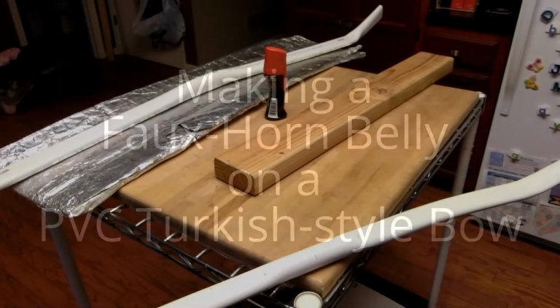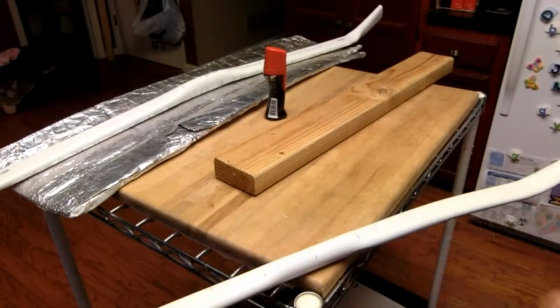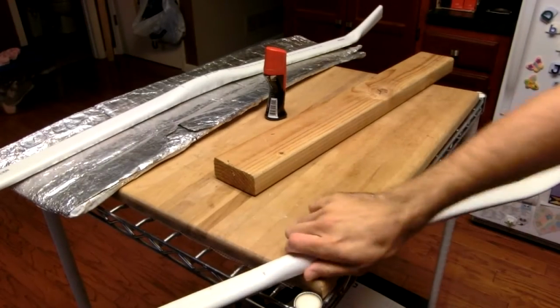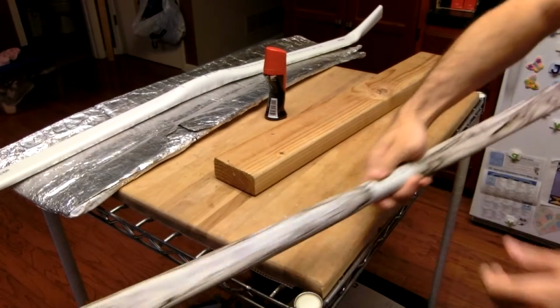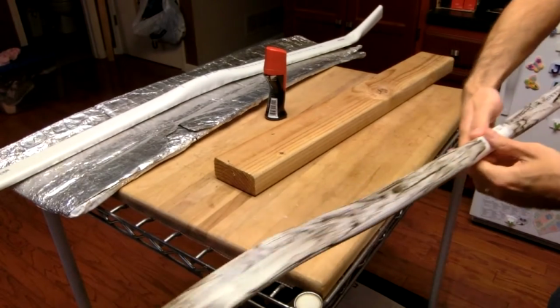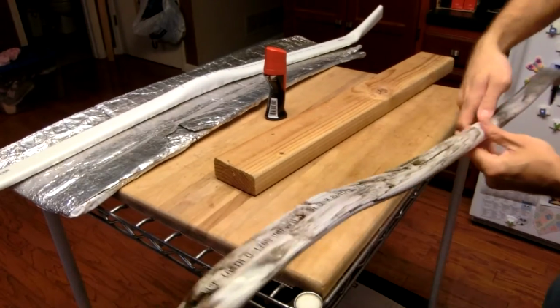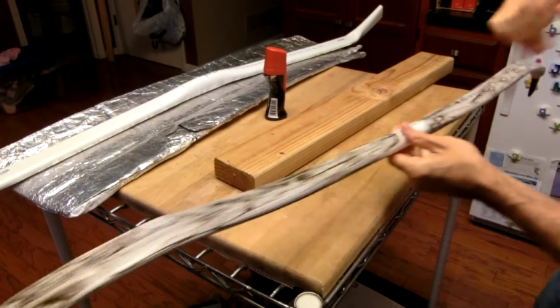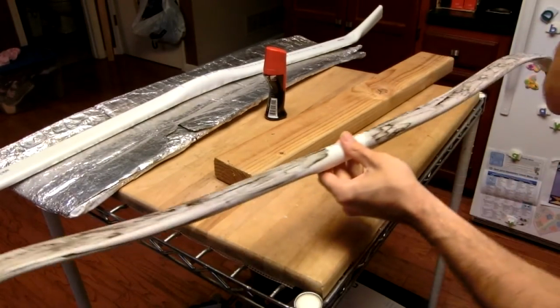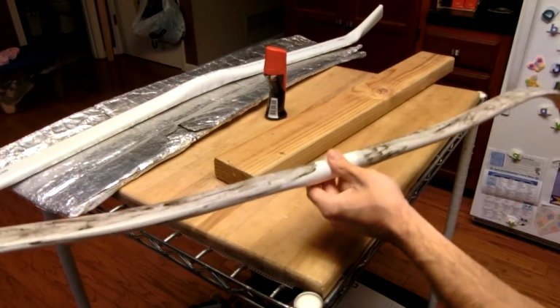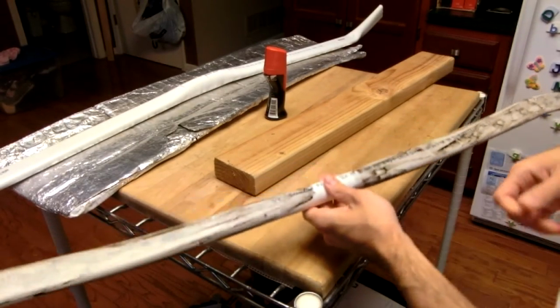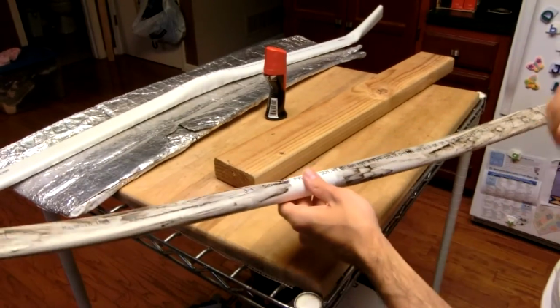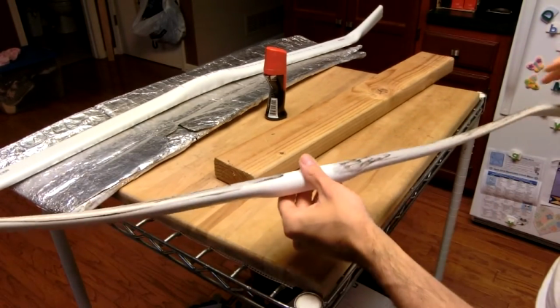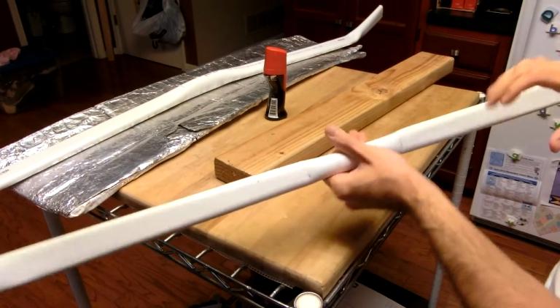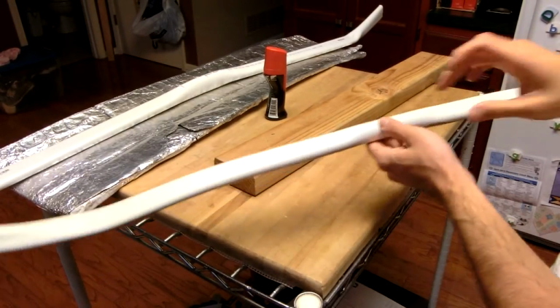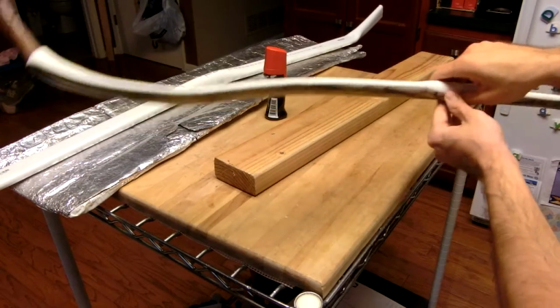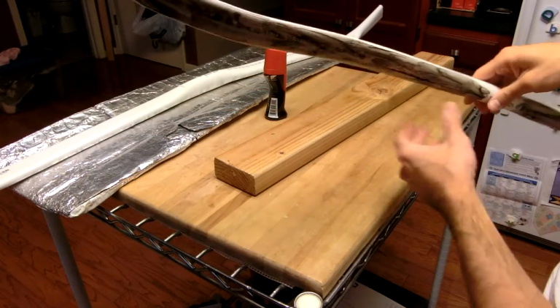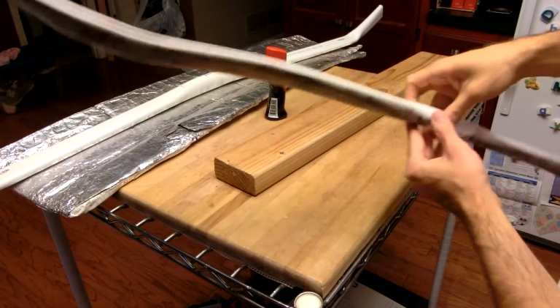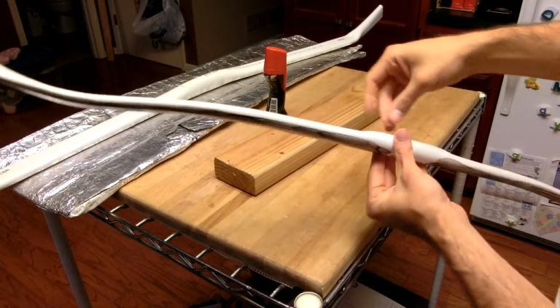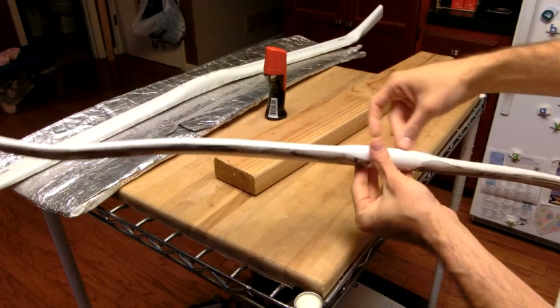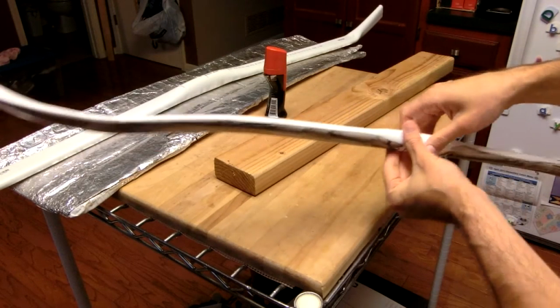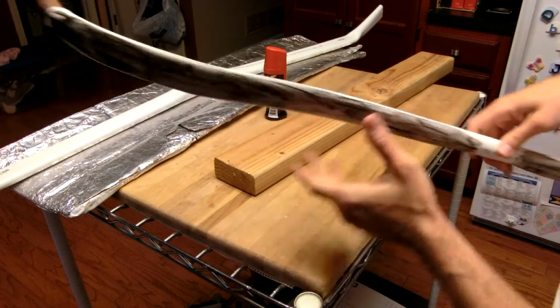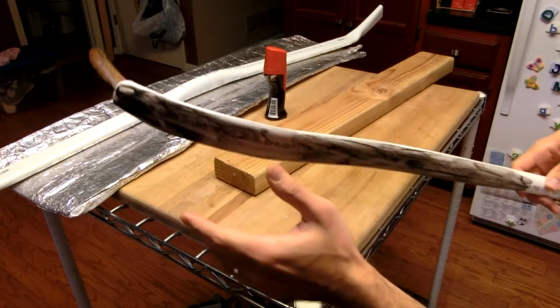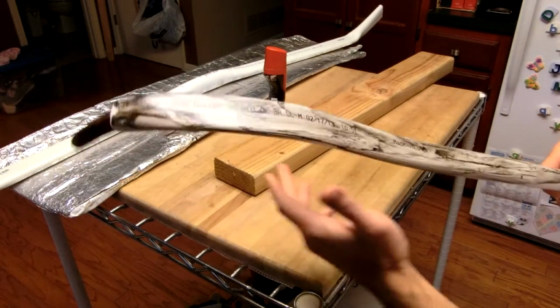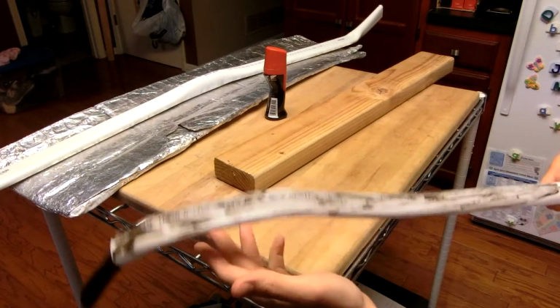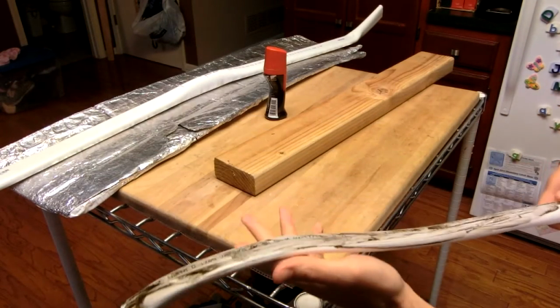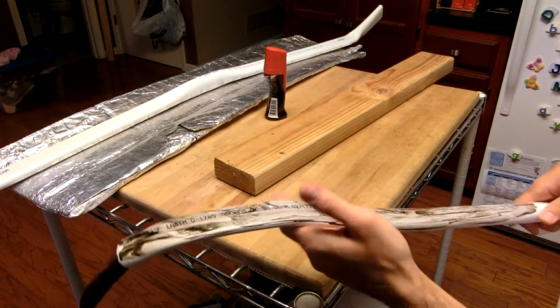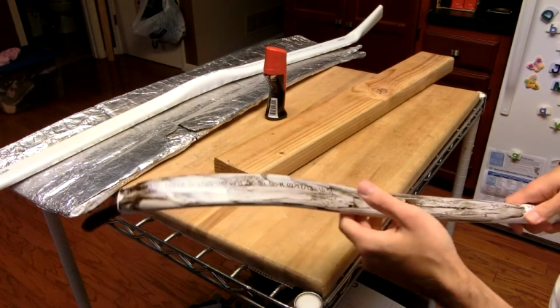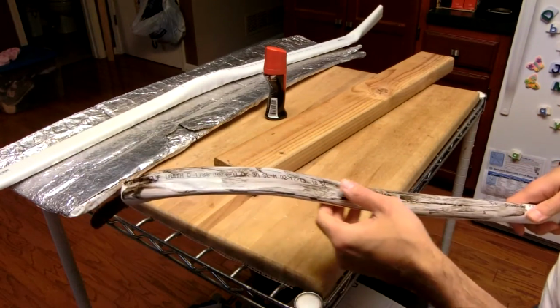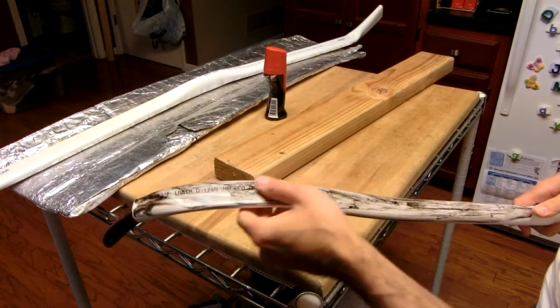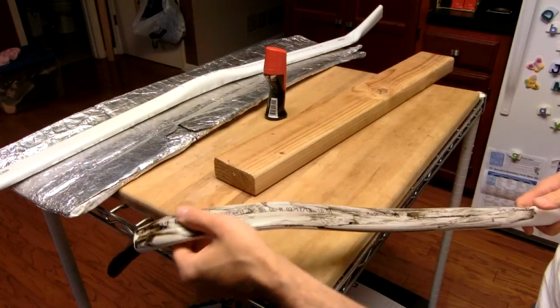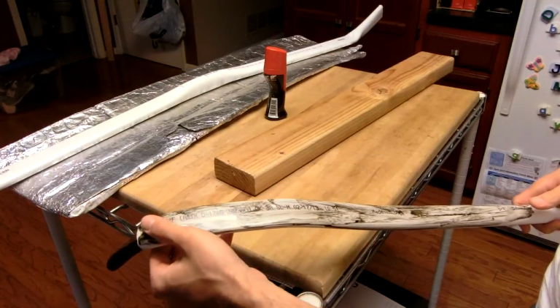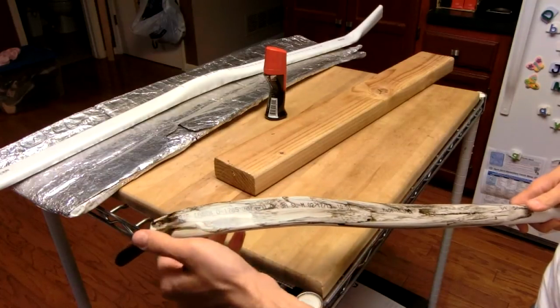Hello YouTube, Tim here. This is the Ottoman Turkish bow that I started work on. I haven't done the handle section yet, but I've started to make a faux horn finish on the belly.